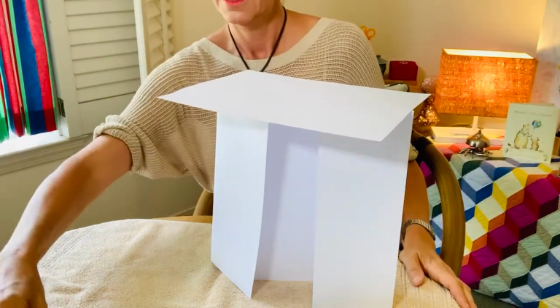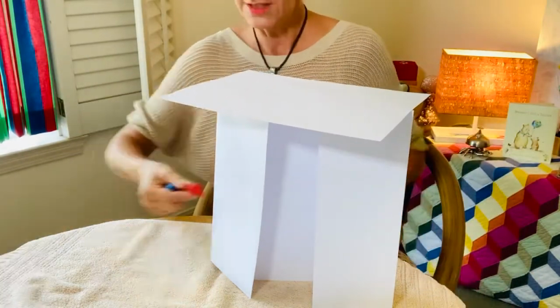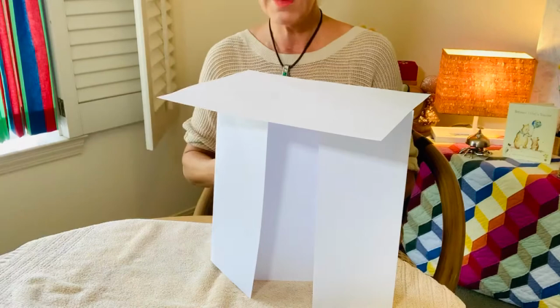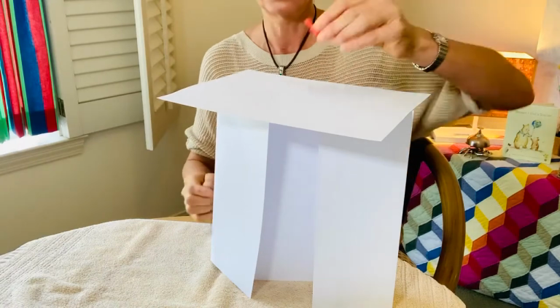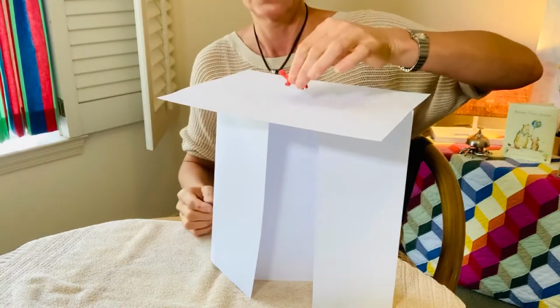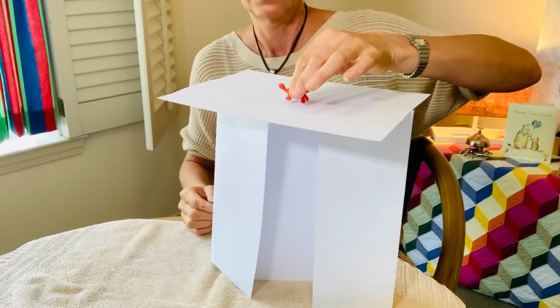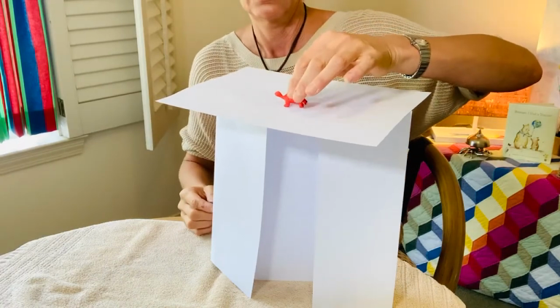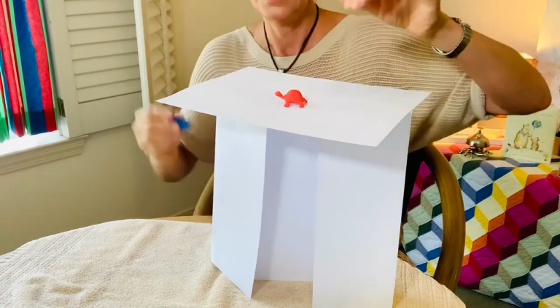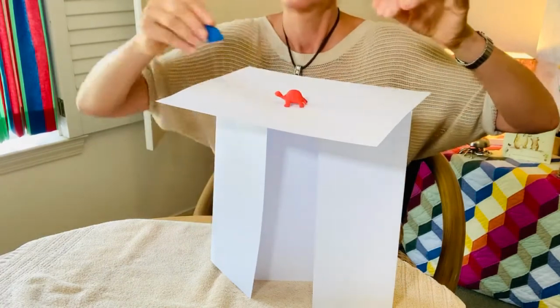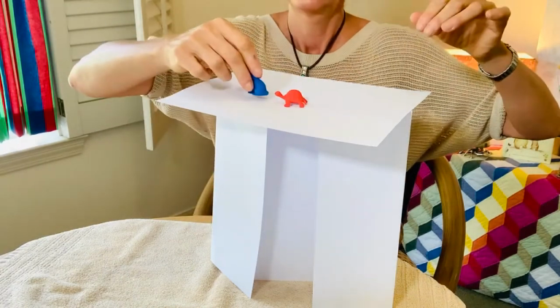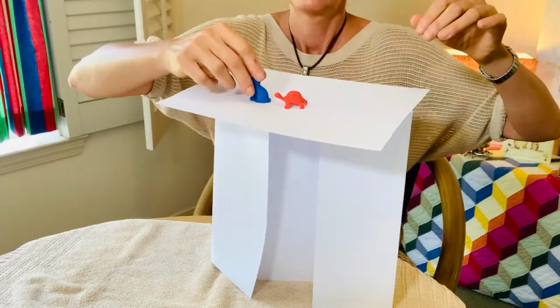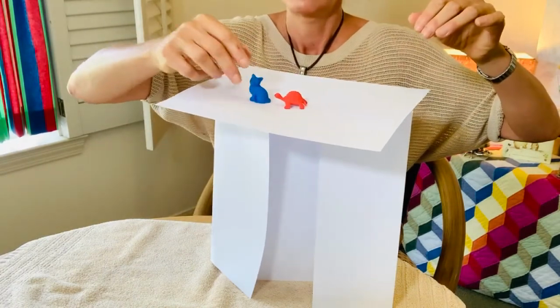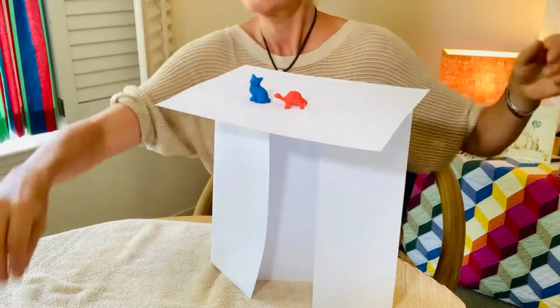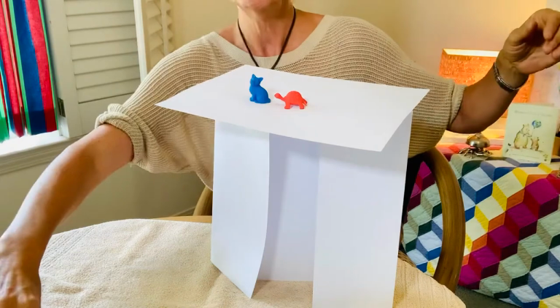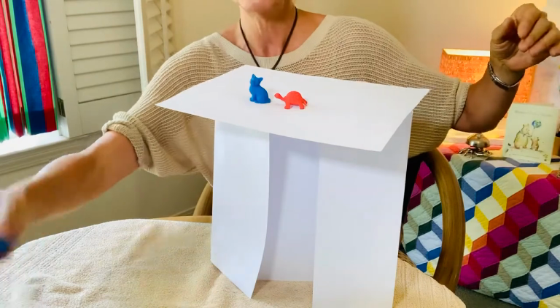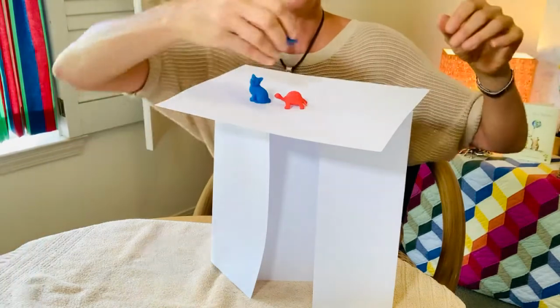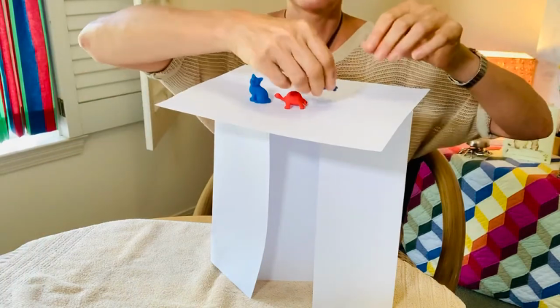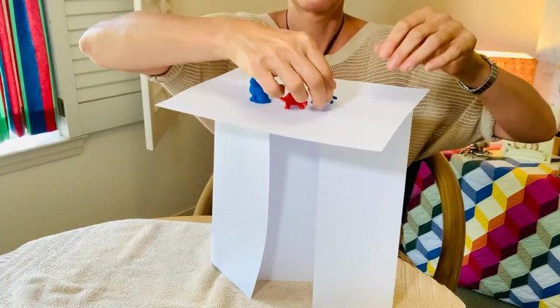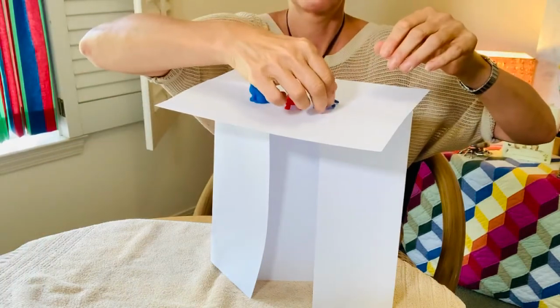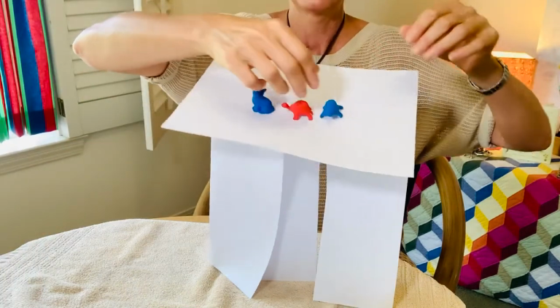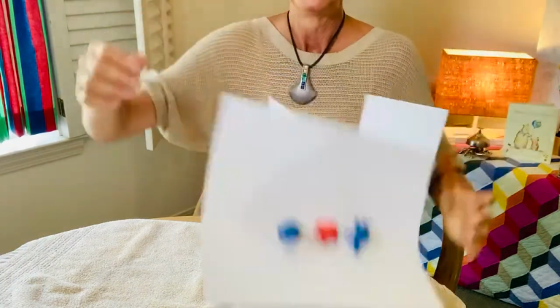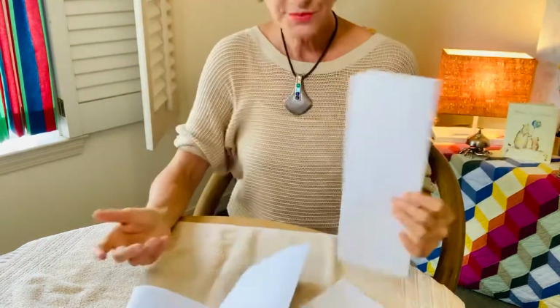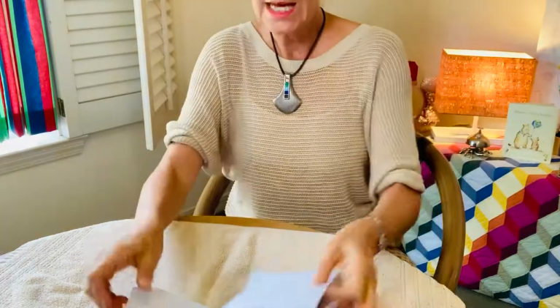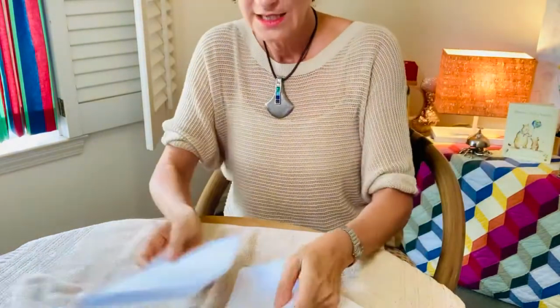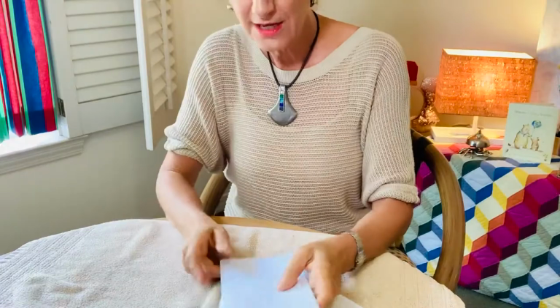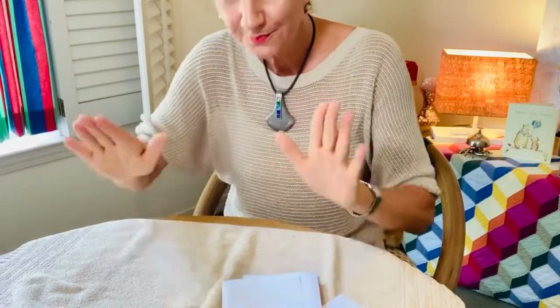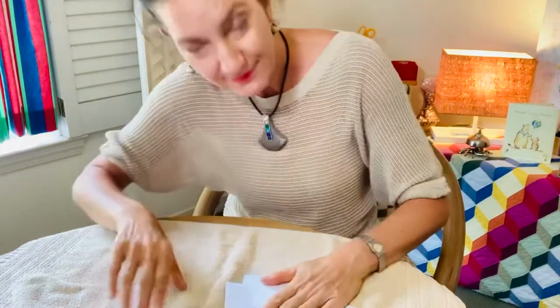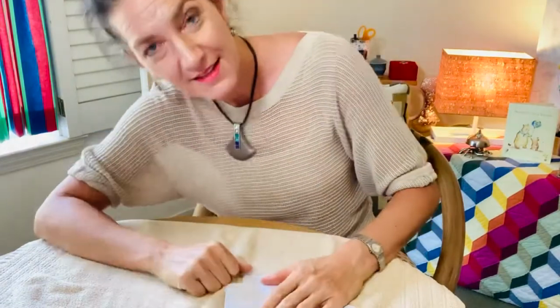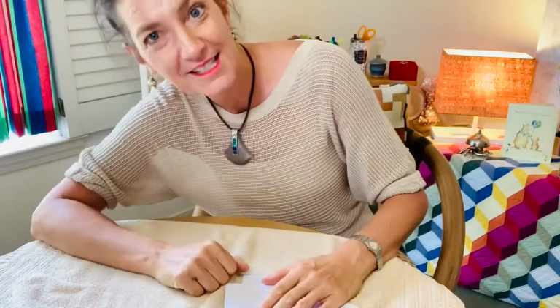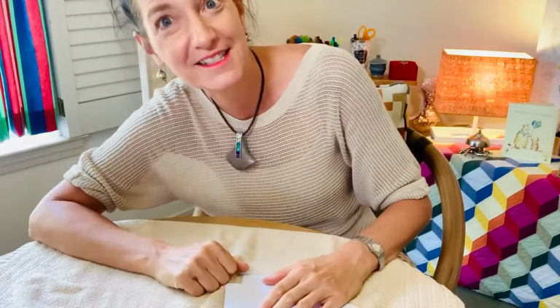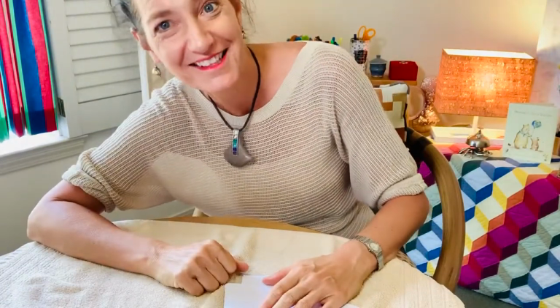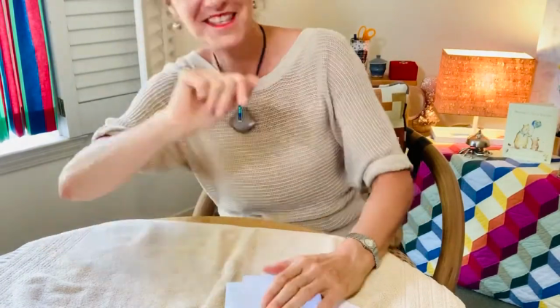I'm gonna start in the middle. One. Oh, this might be the trick. Three again. All right, let's see if you get success. Have fun with this.